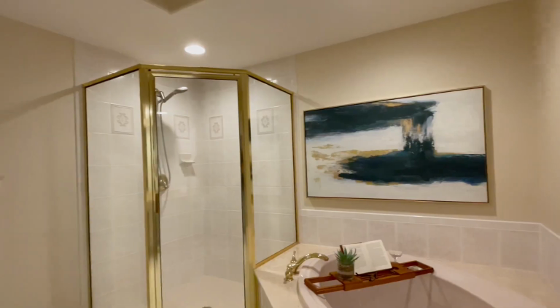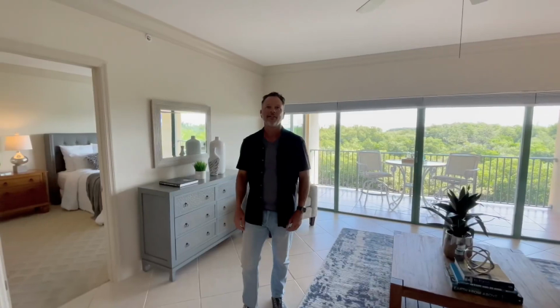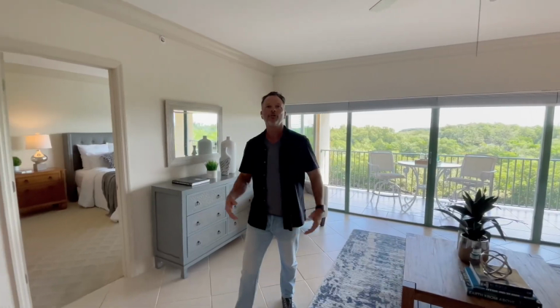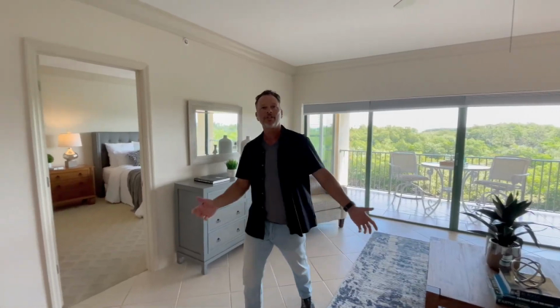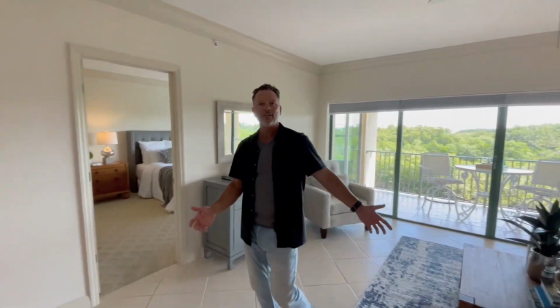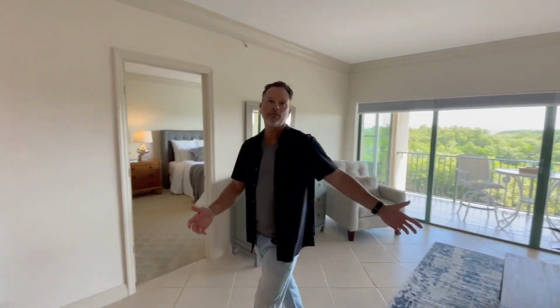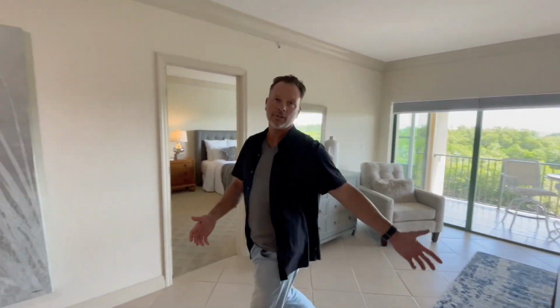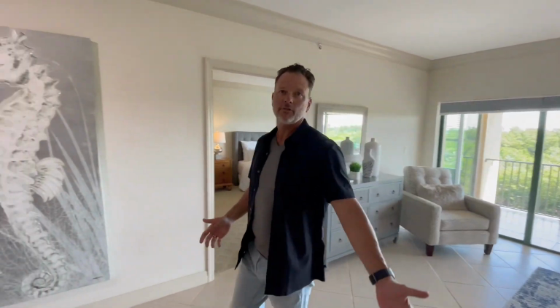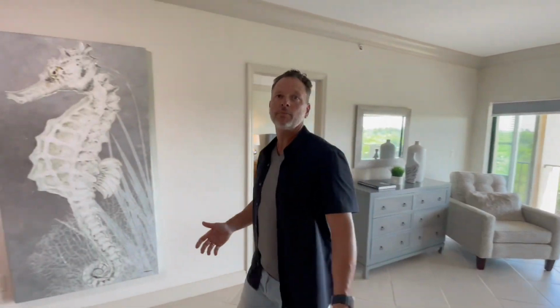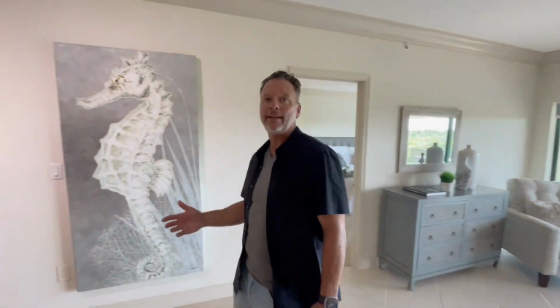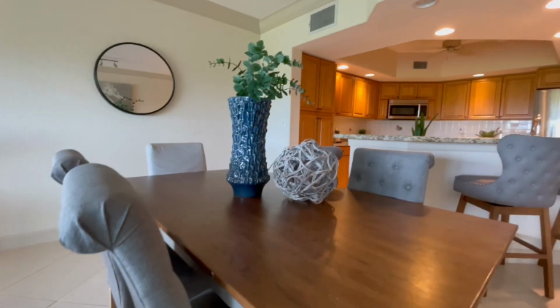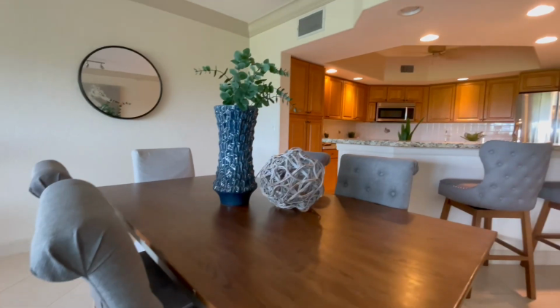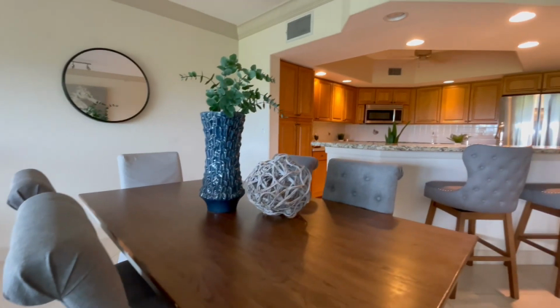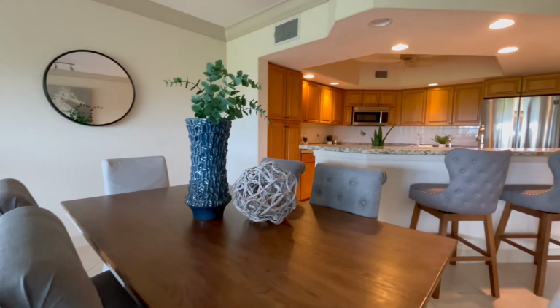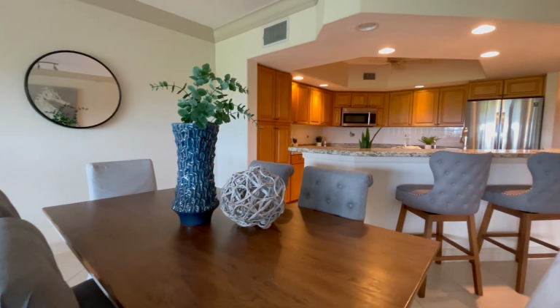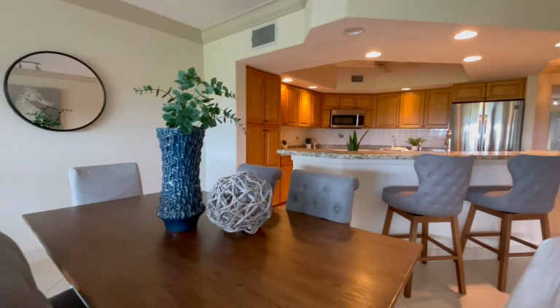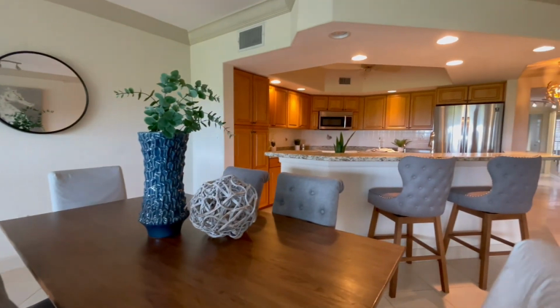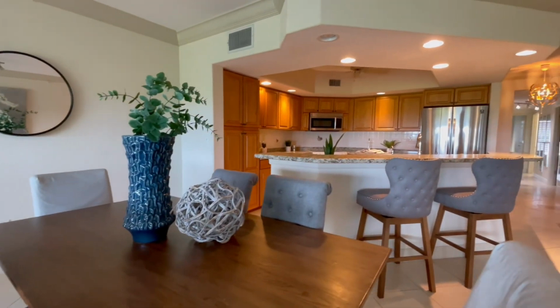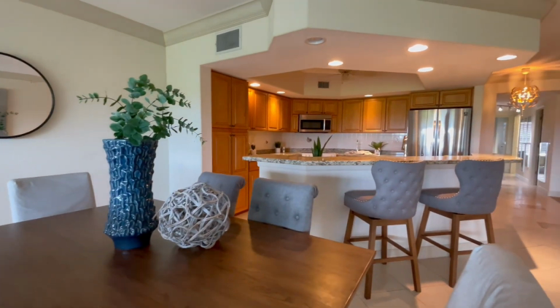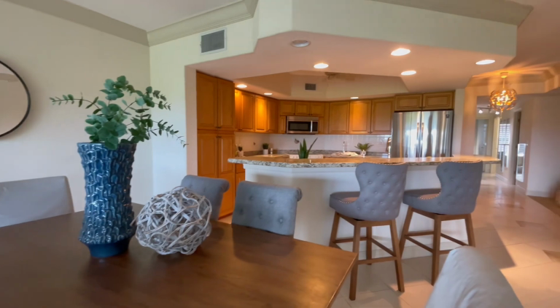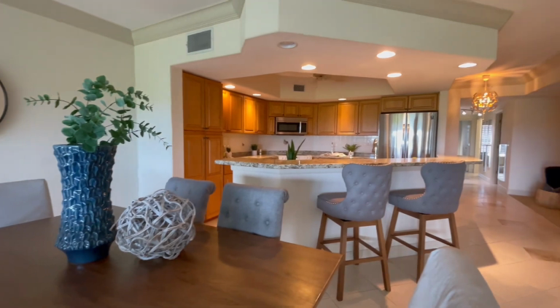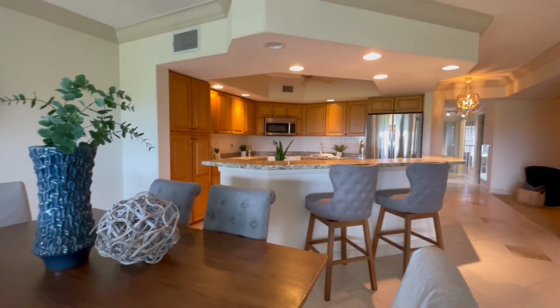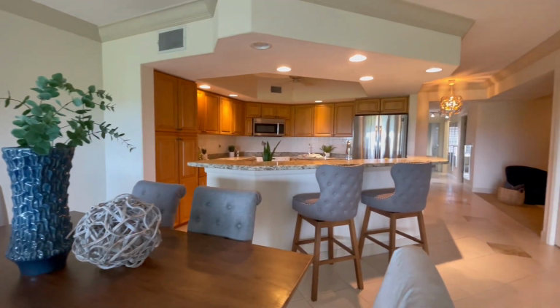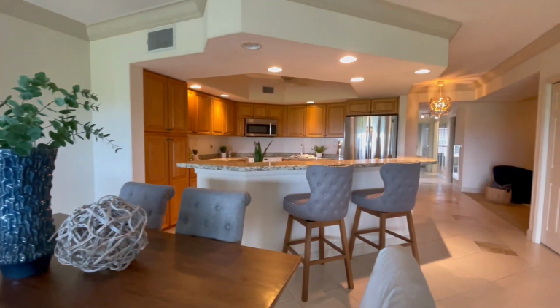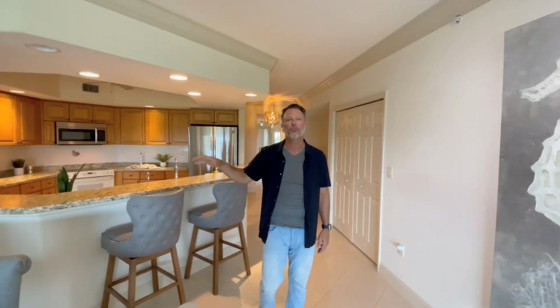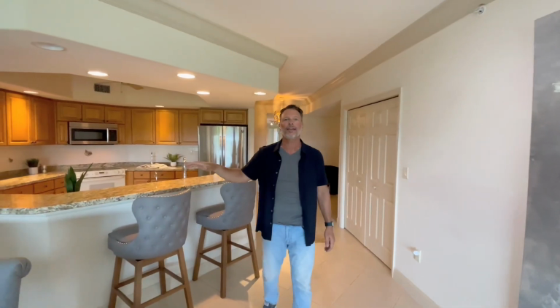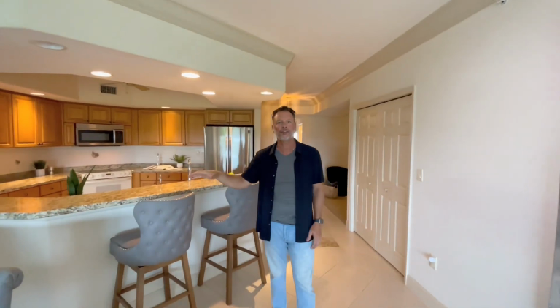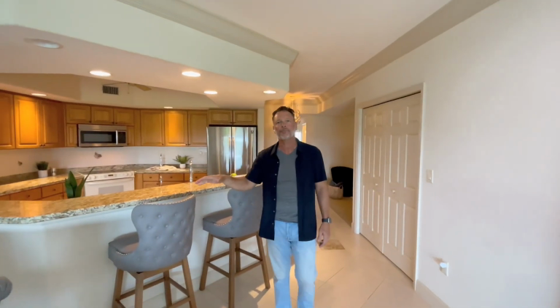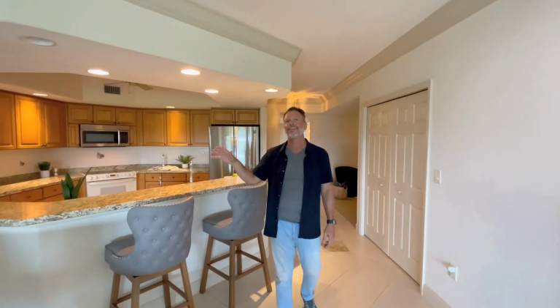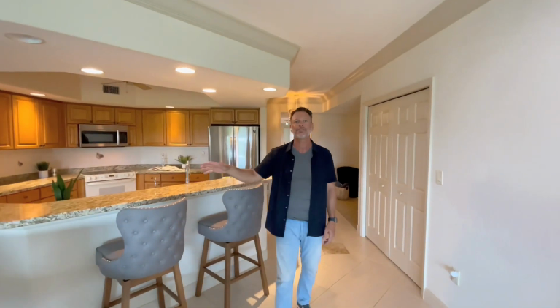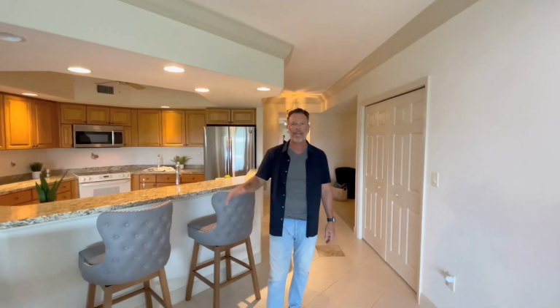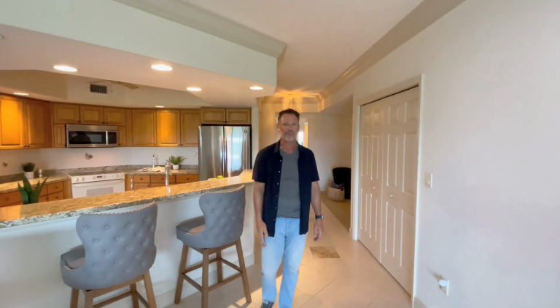The views continue through your living room and dining room combination into the open concept kitchen, complete with granite countertops, glass, and custom cabinetry.